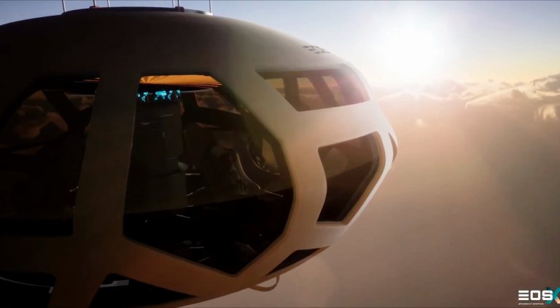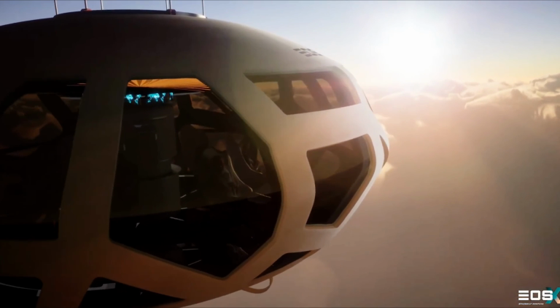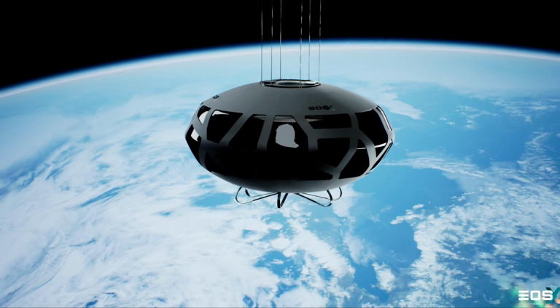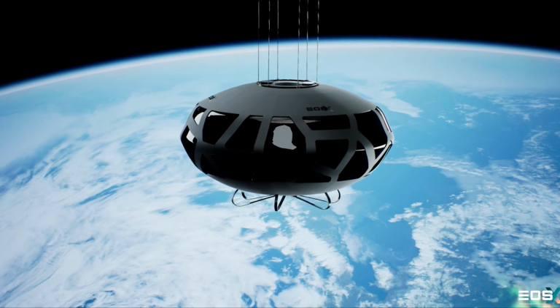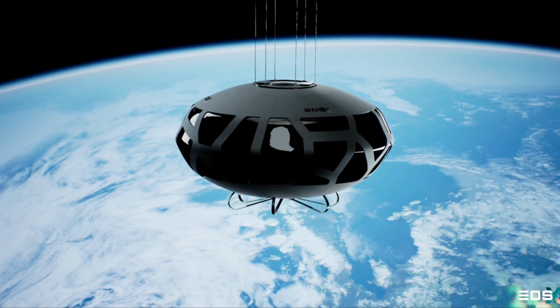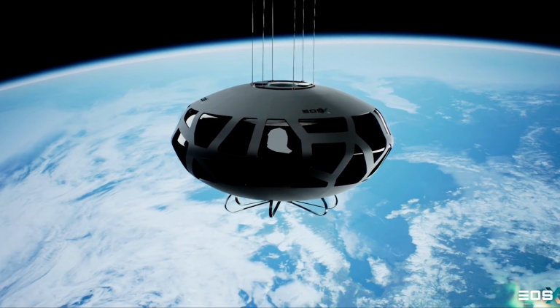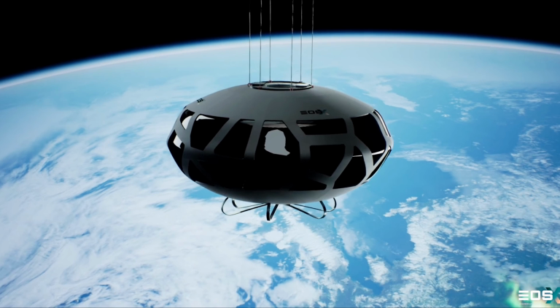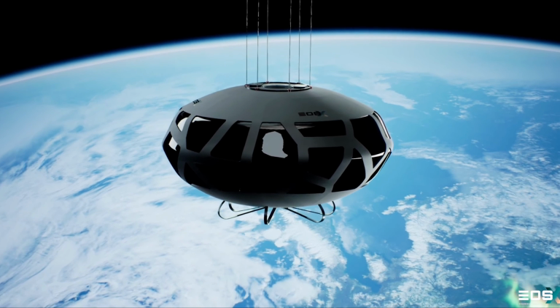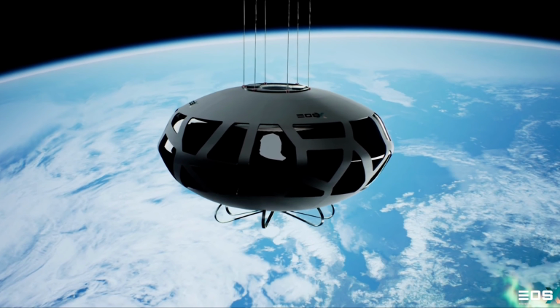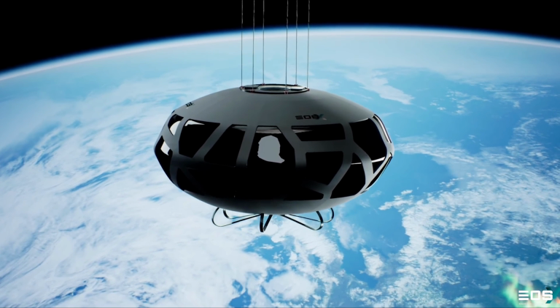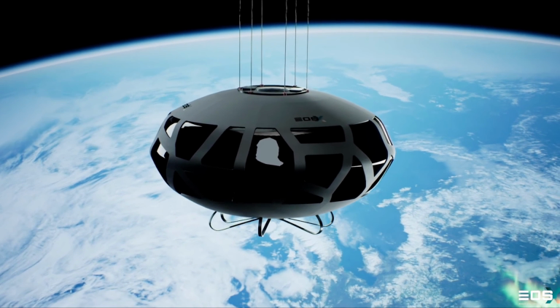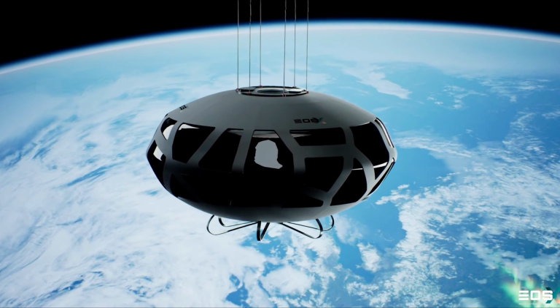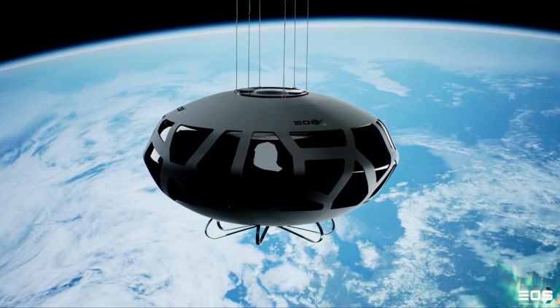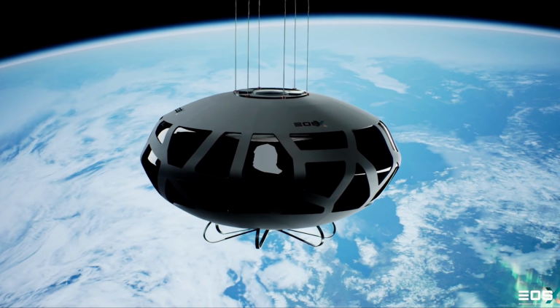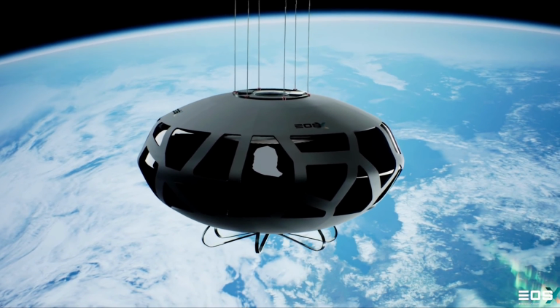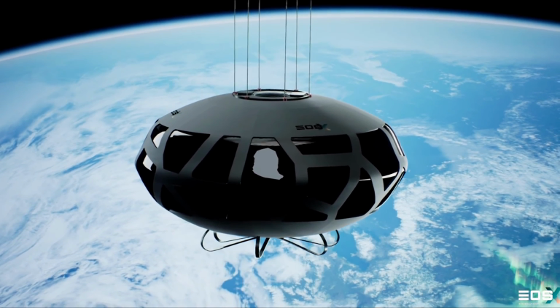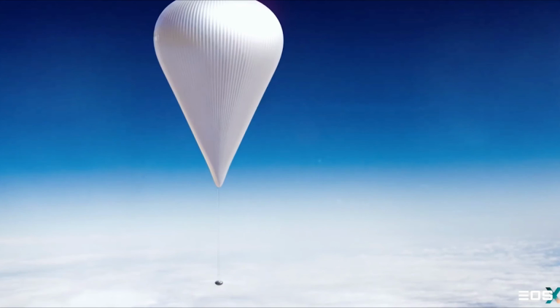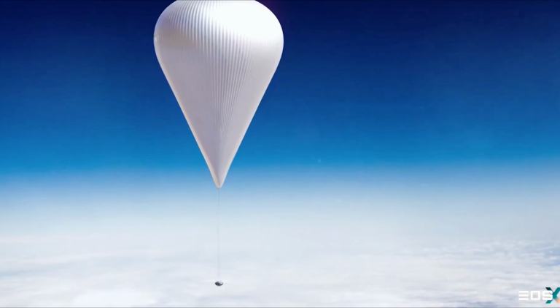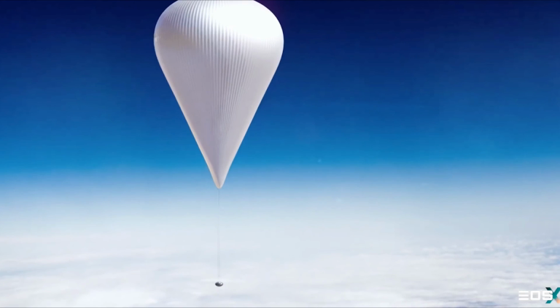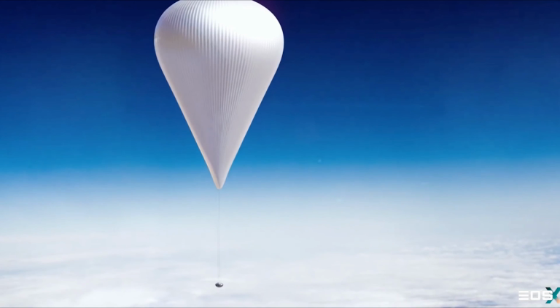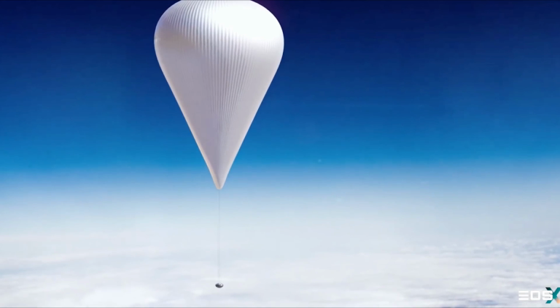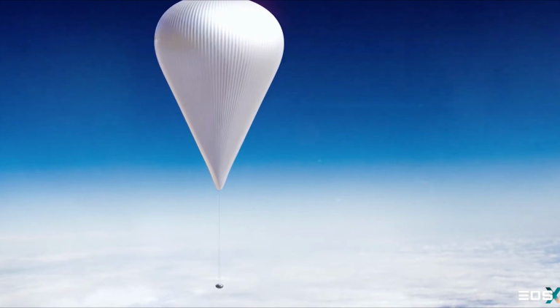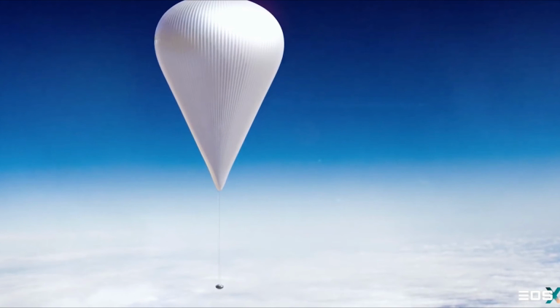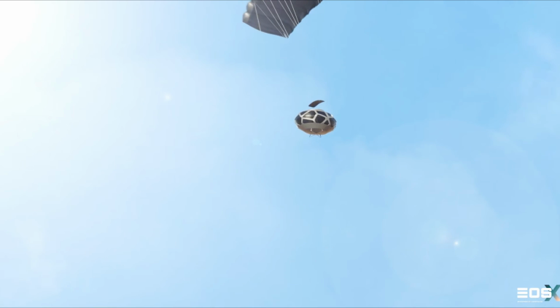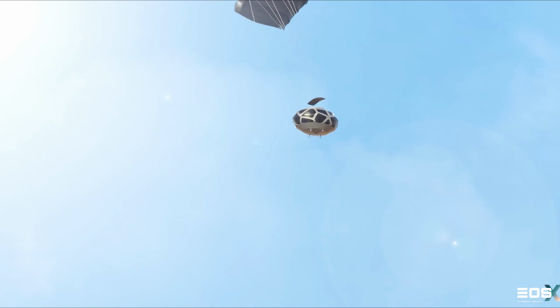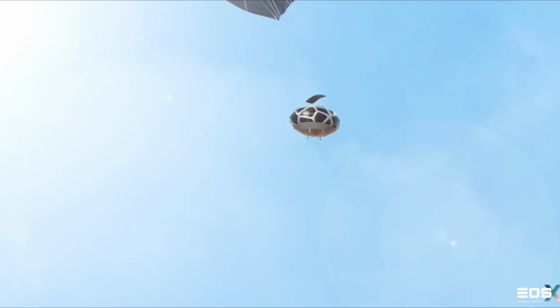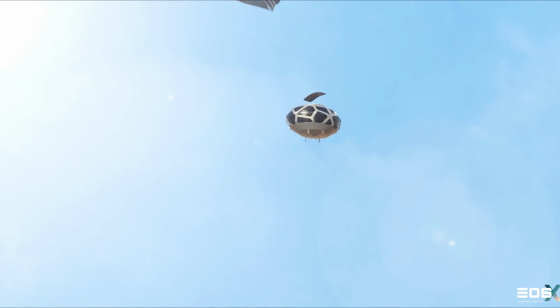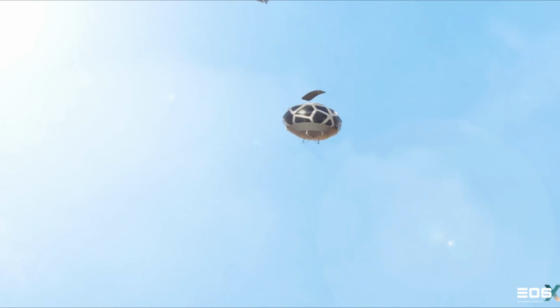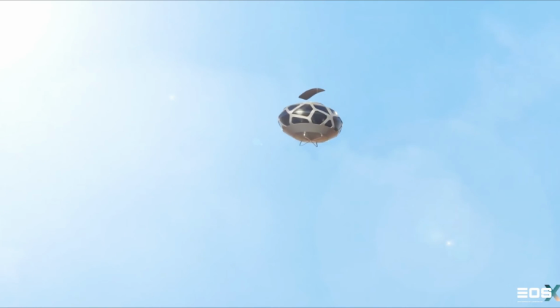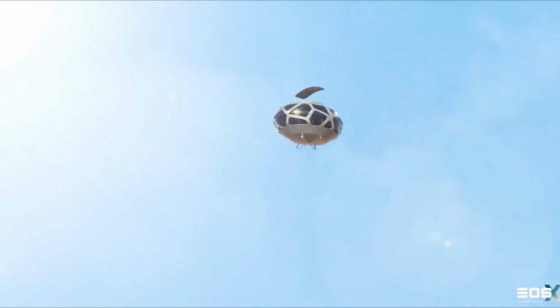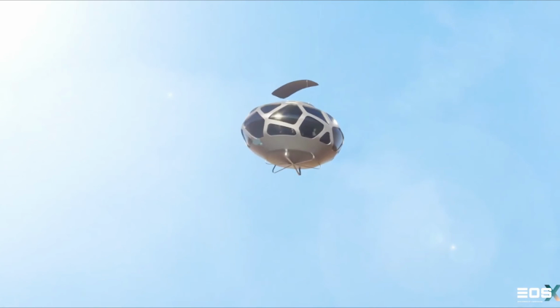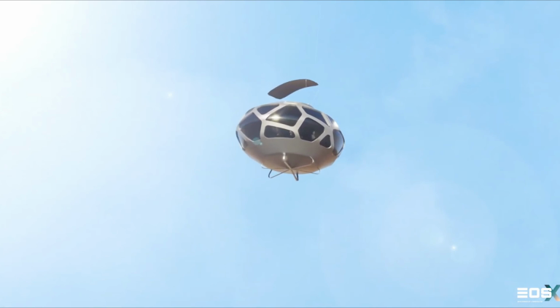With its focus on sustainability and safety, EOS-X space is opening a new chapter in exploration, making the dream of space travel a reality for more people than ever before.